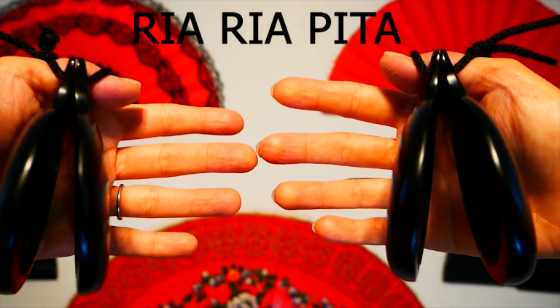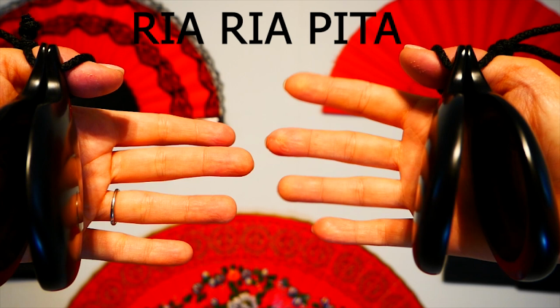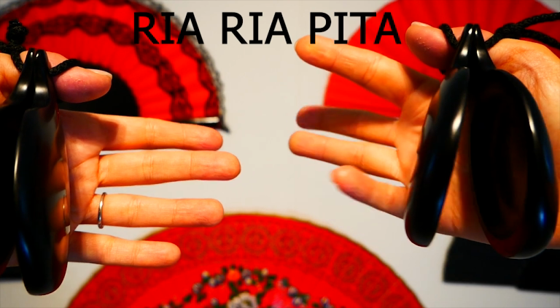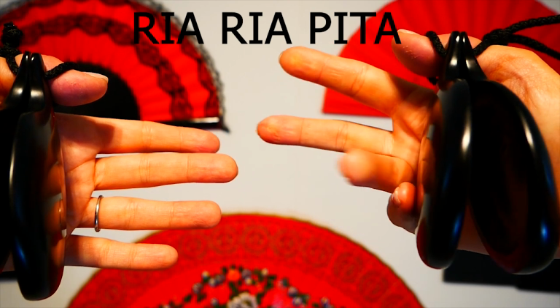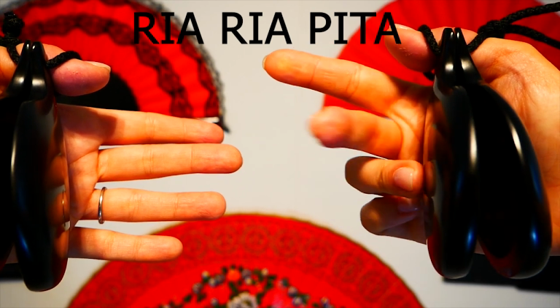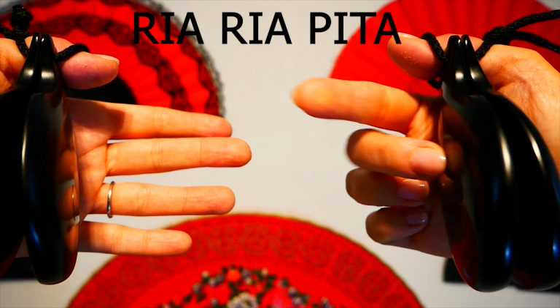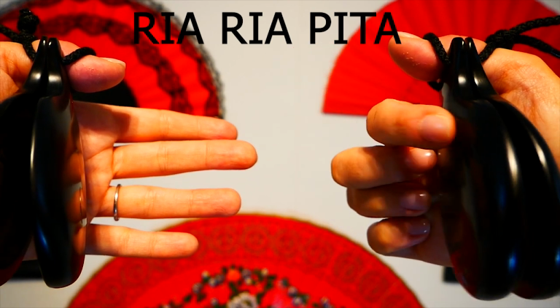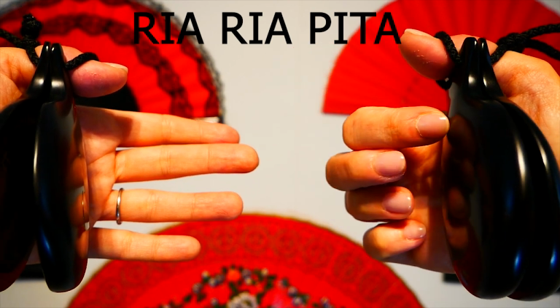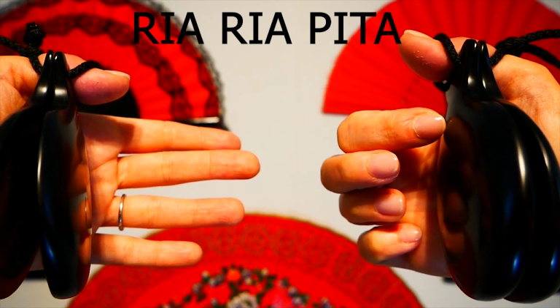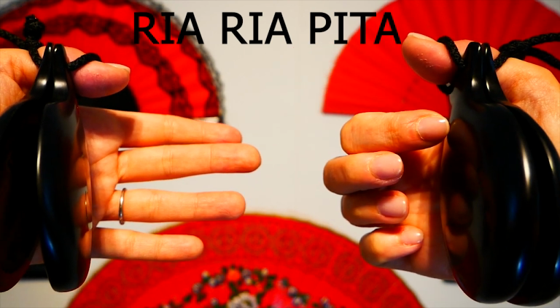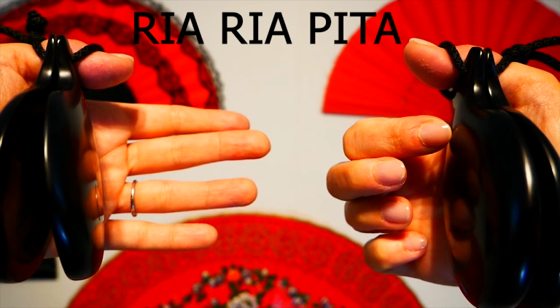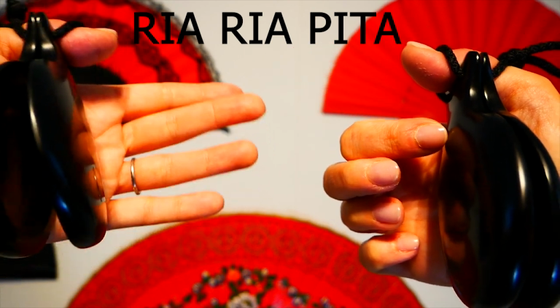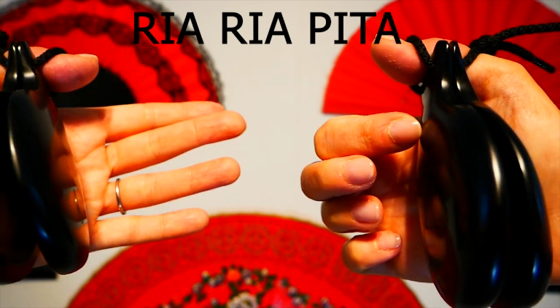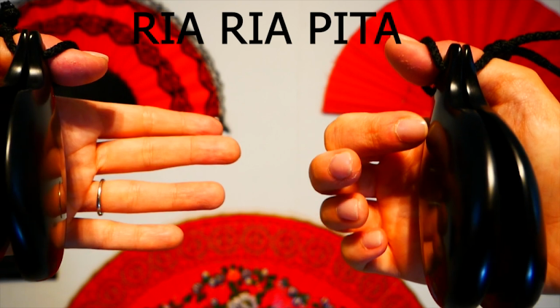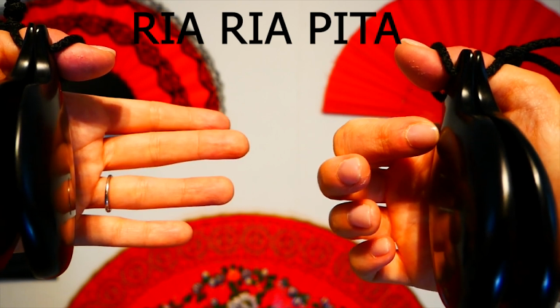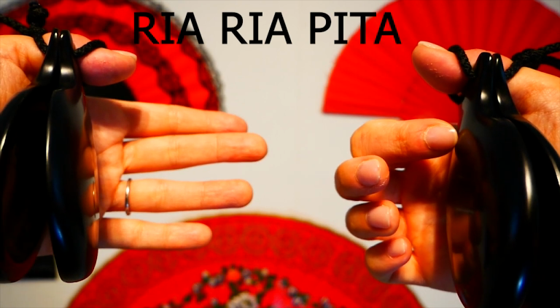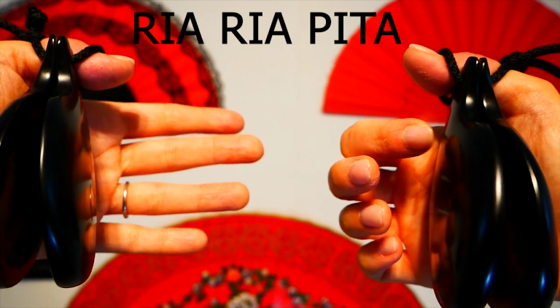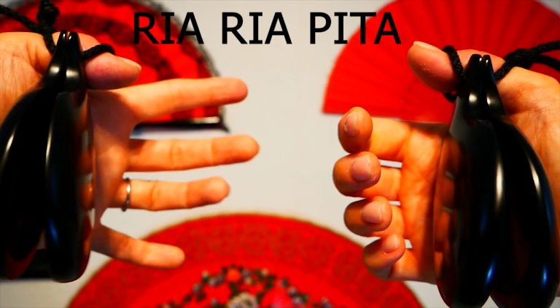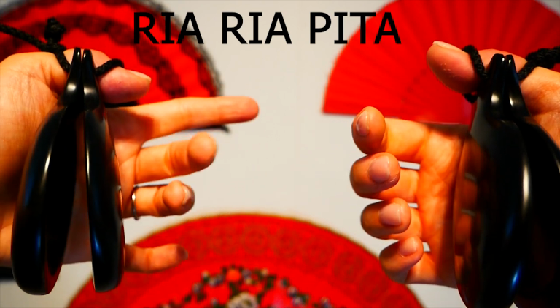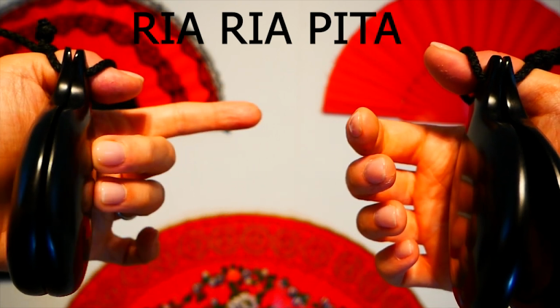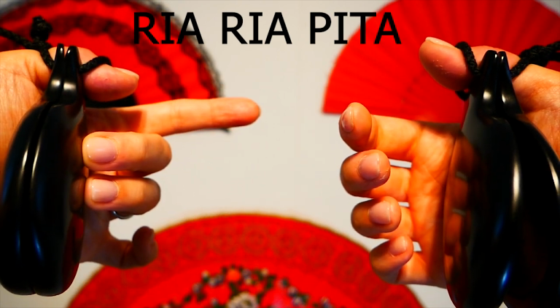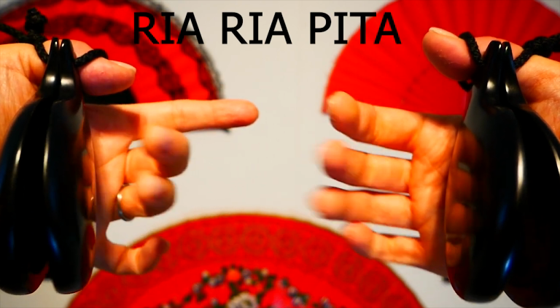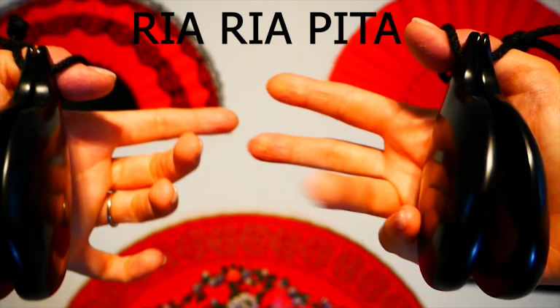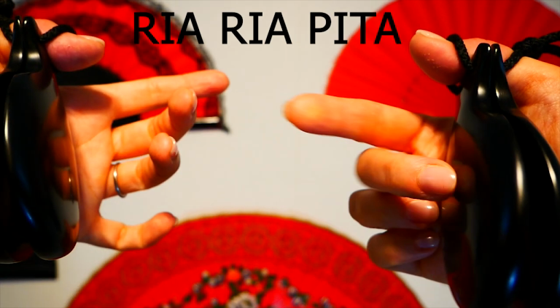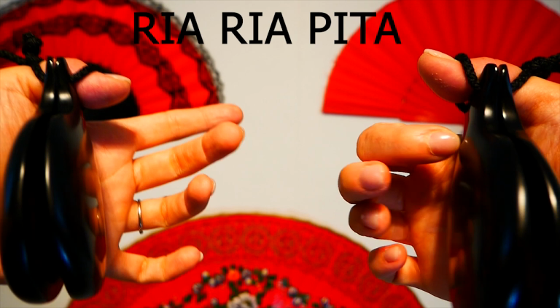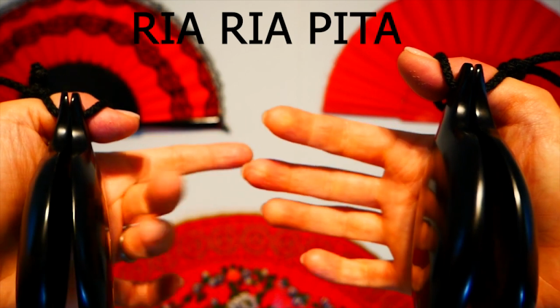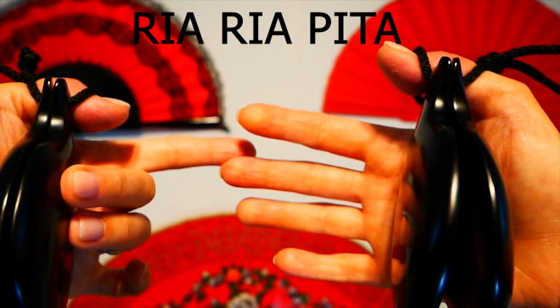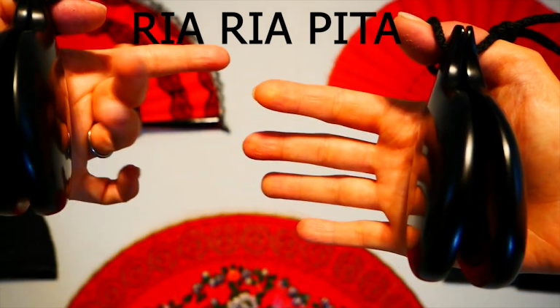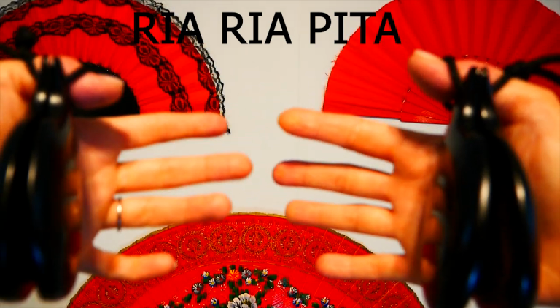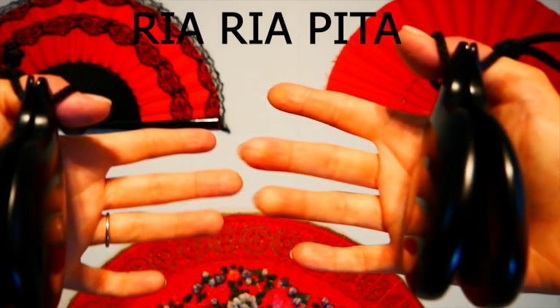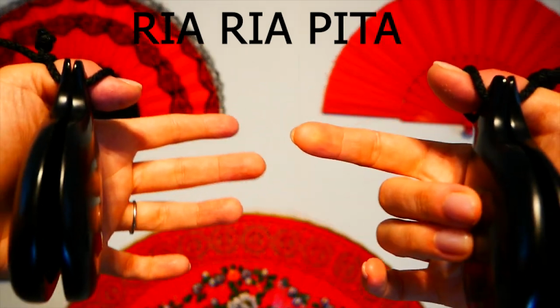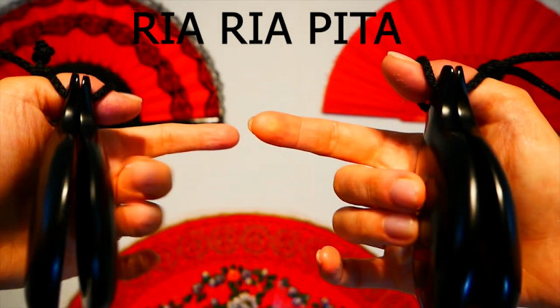Remember, the four fingers scratch the right castanet — or the left if you are left-handed. We do it again: riapita, and then riapita.